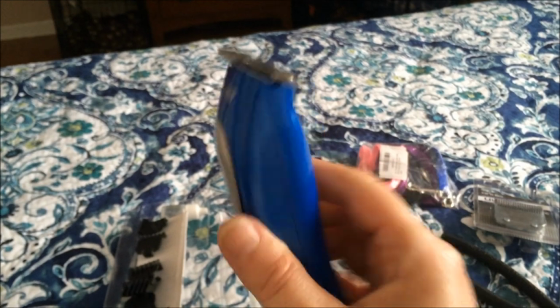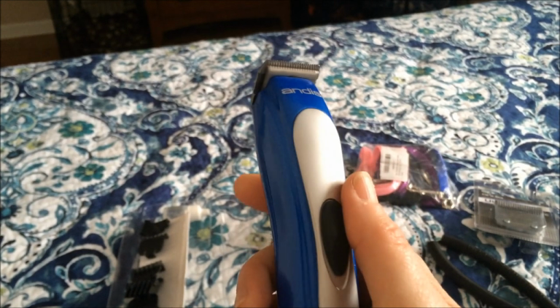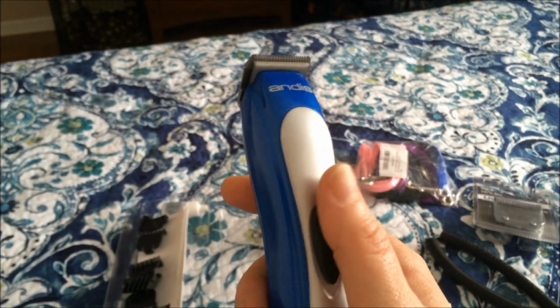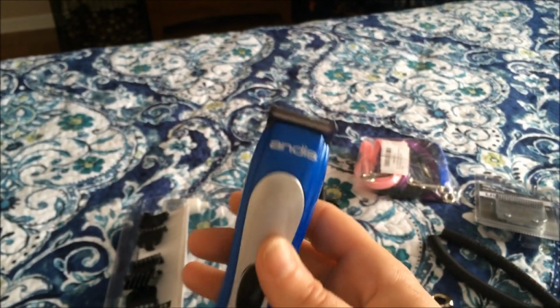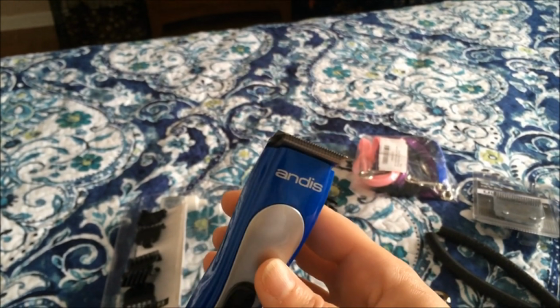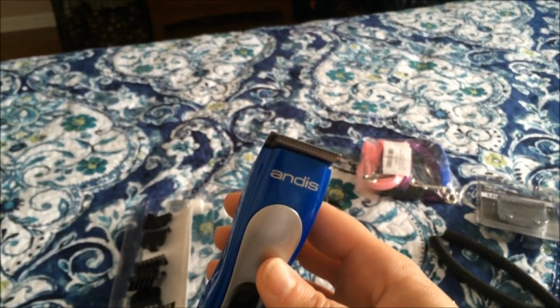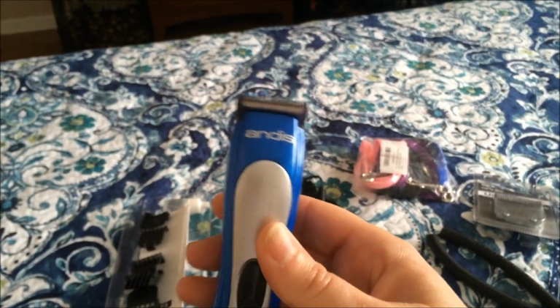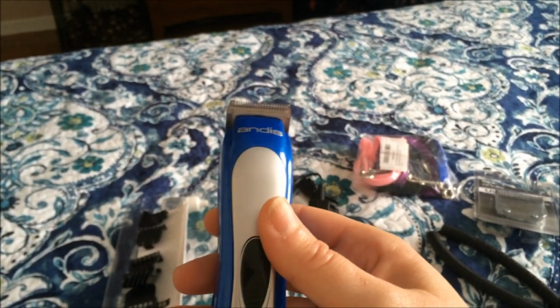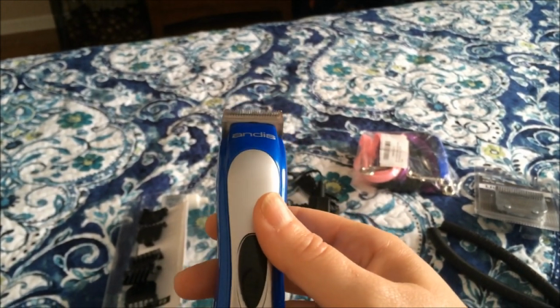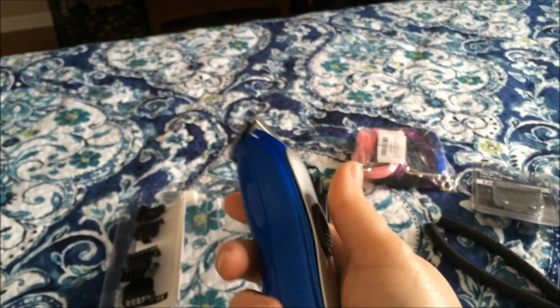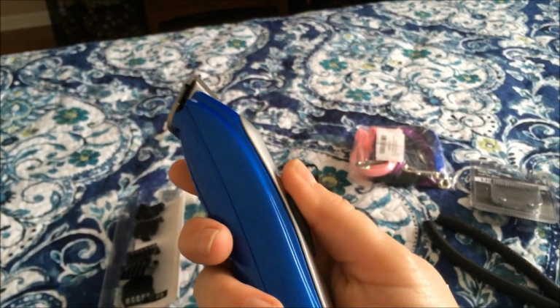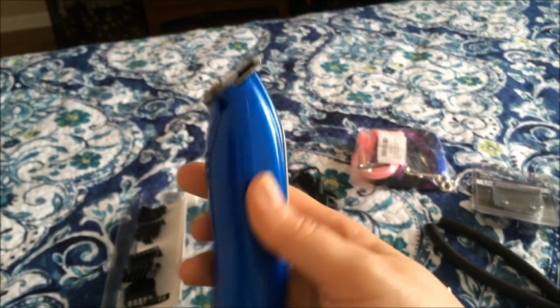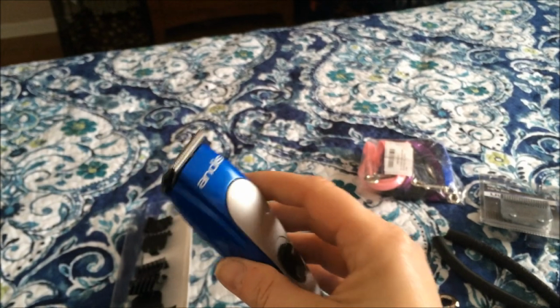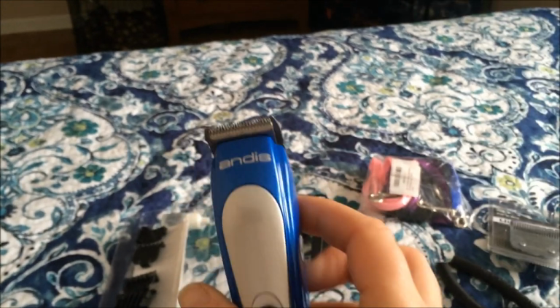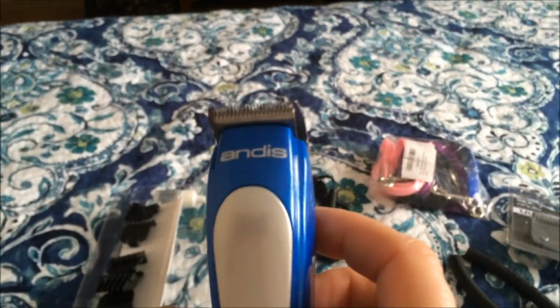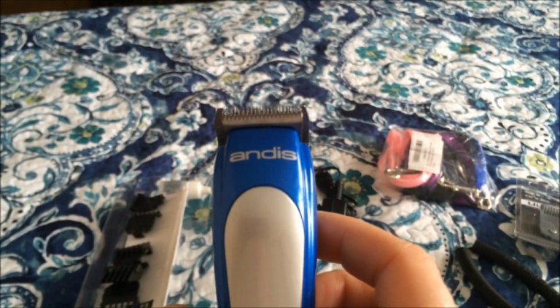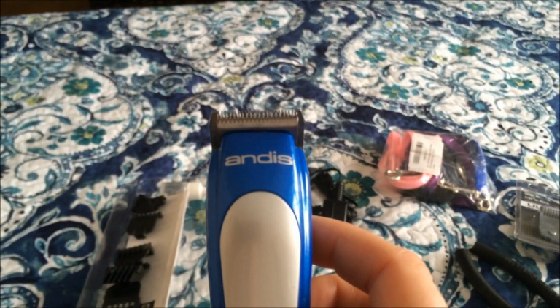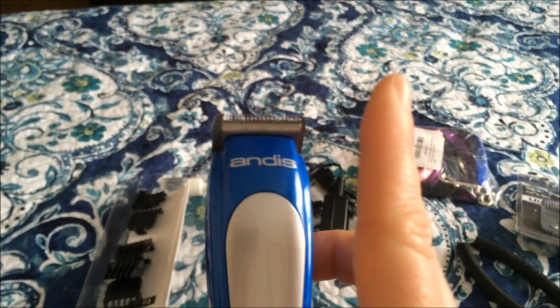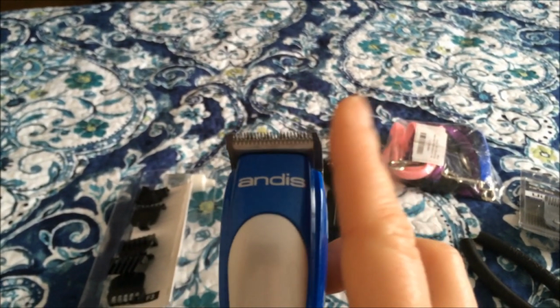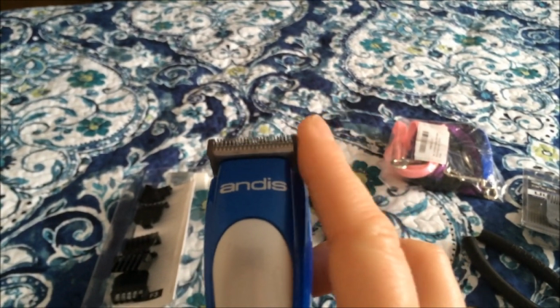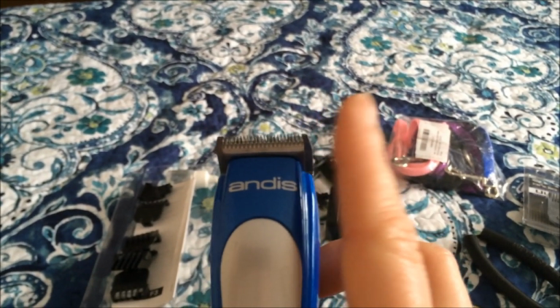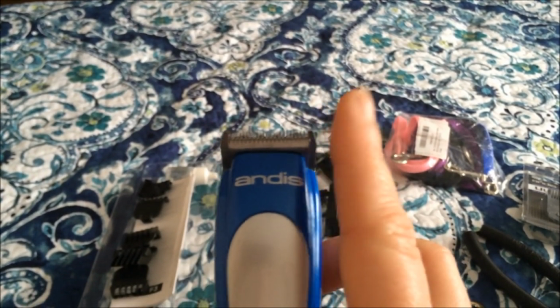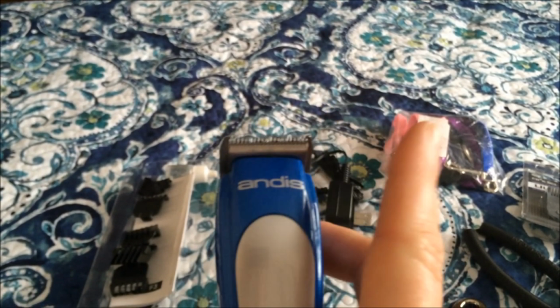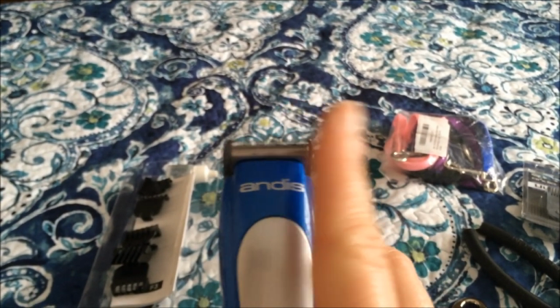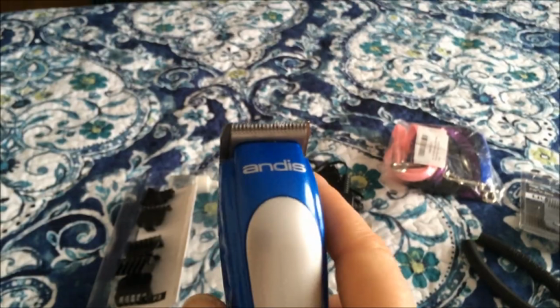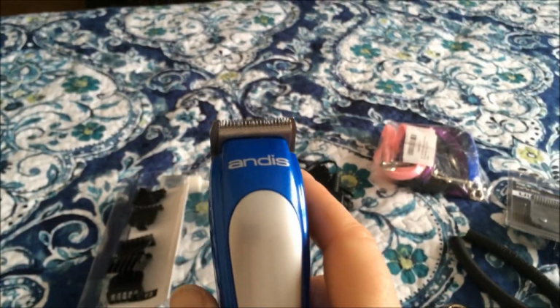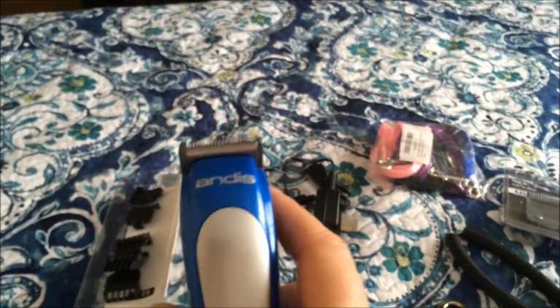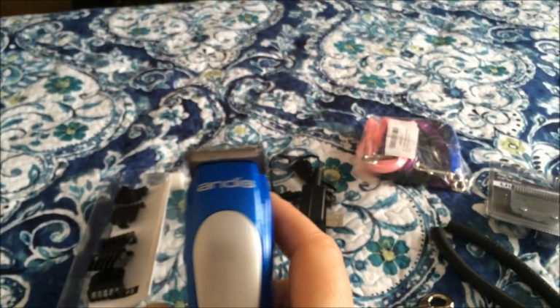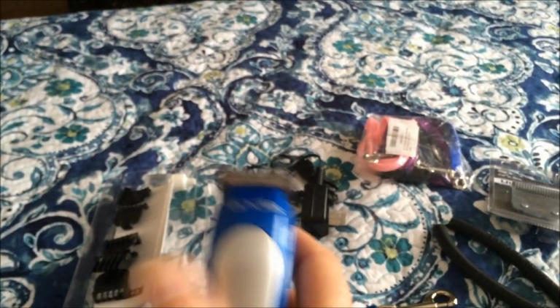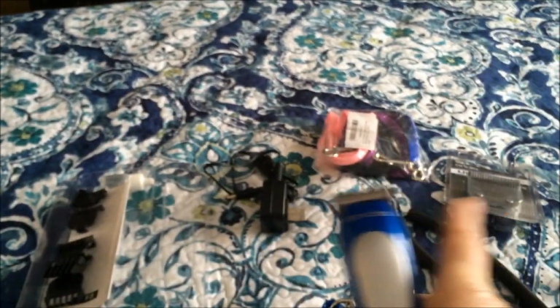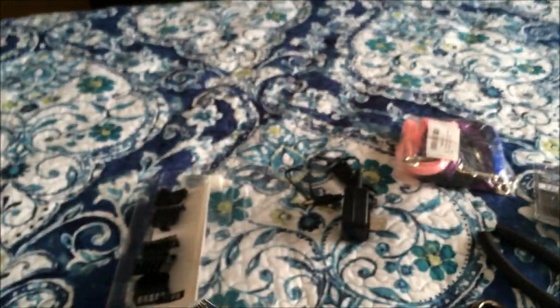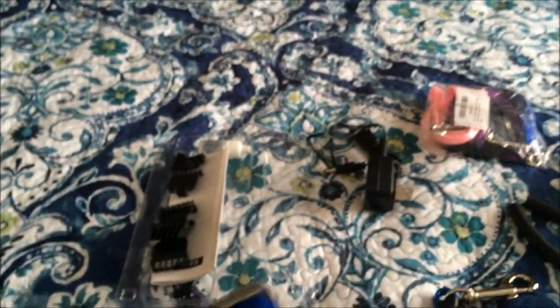My dogs are used to my clippers. My clipper's about this loud. I'll show you the difference between the size of this, the width, and my clipper after I show you the new blade I got.